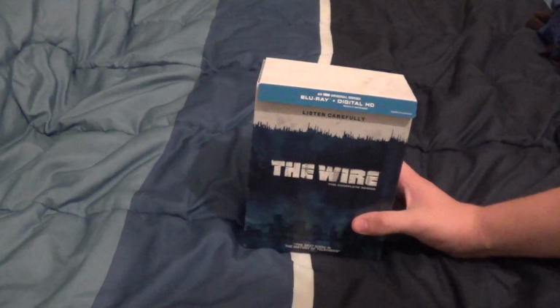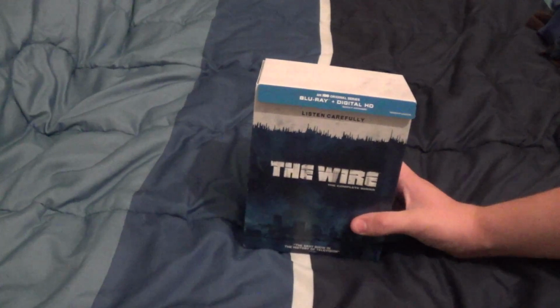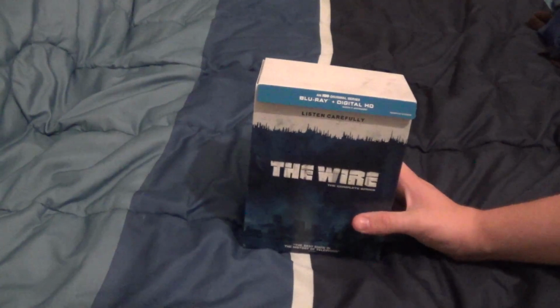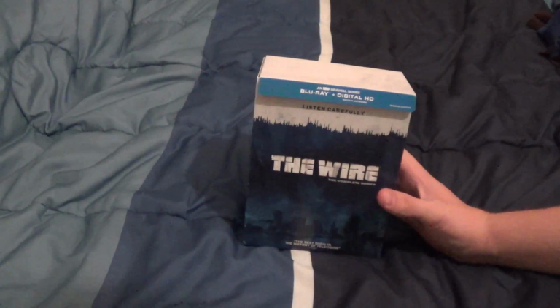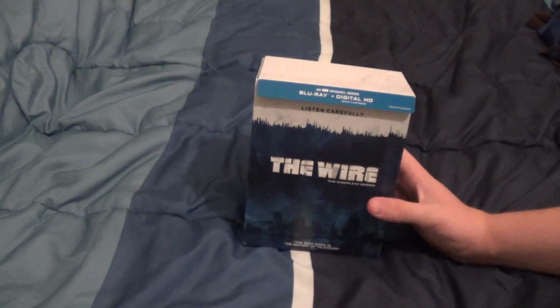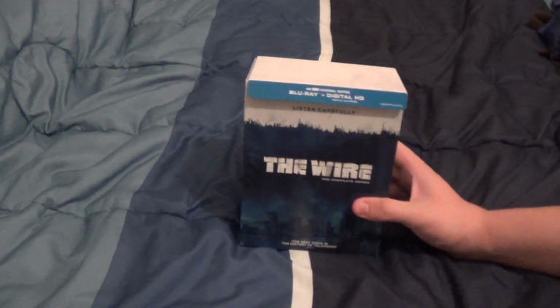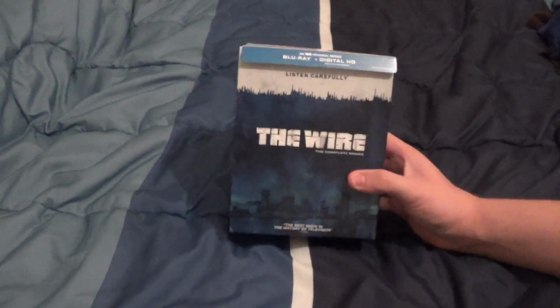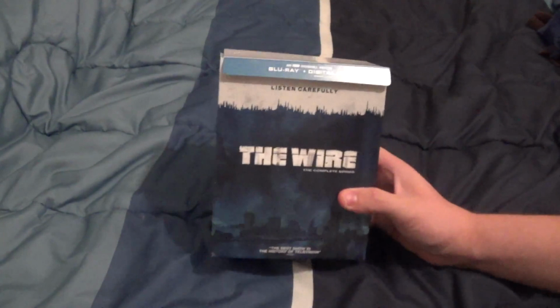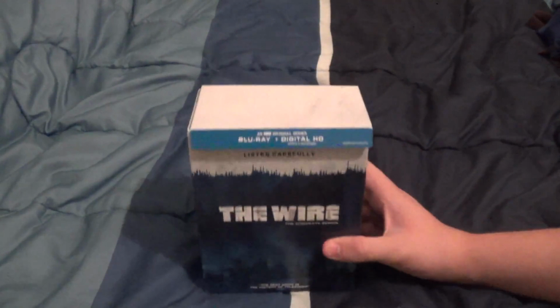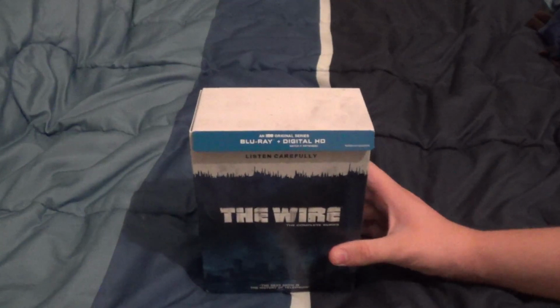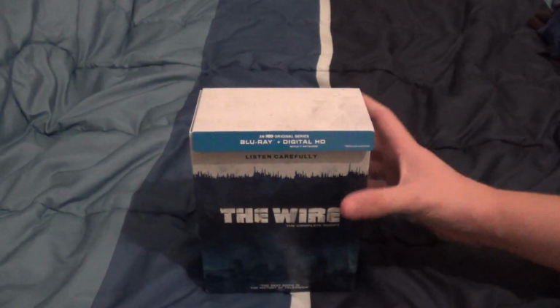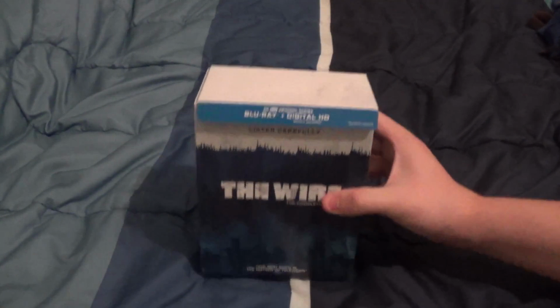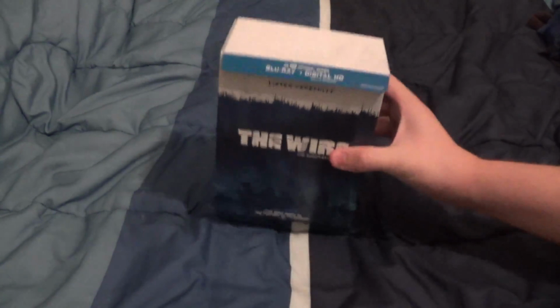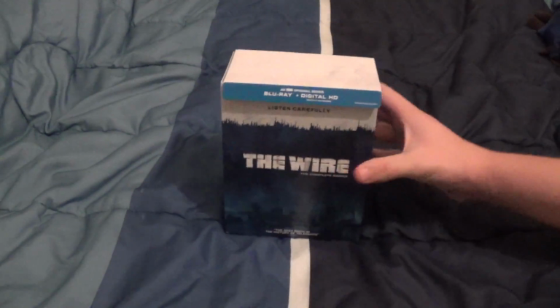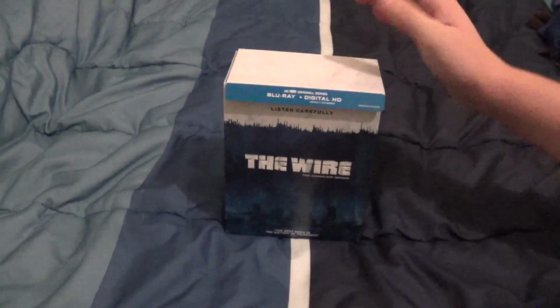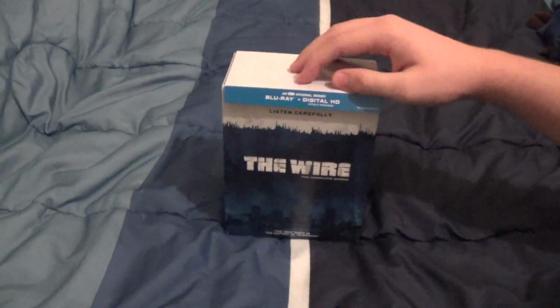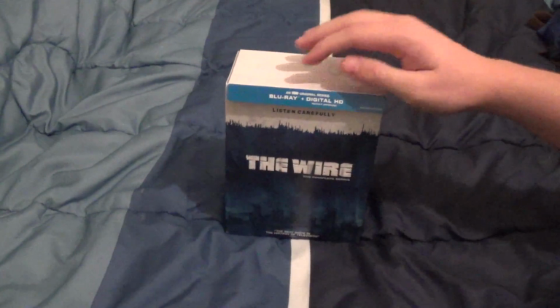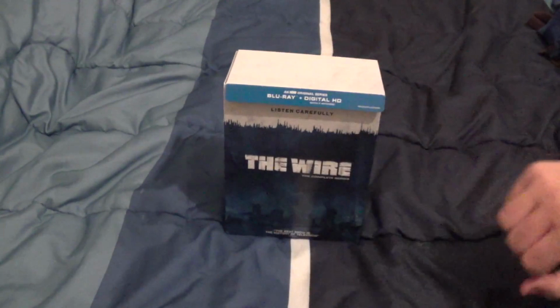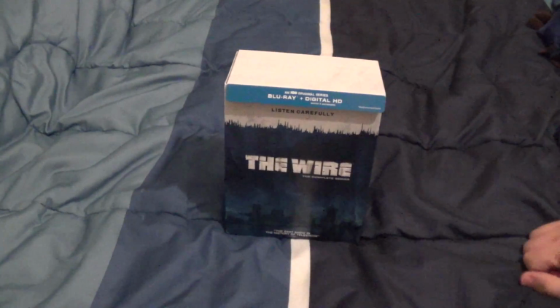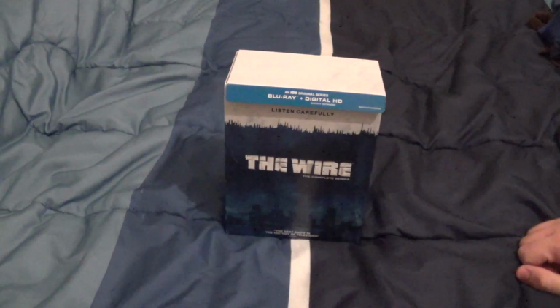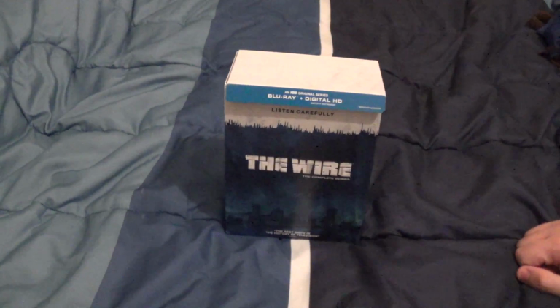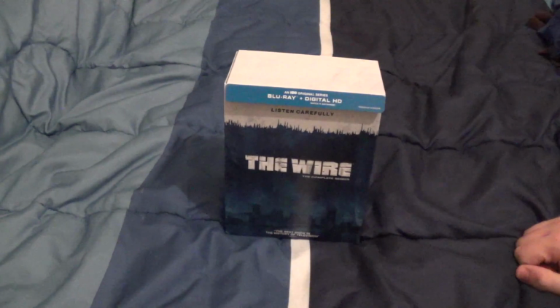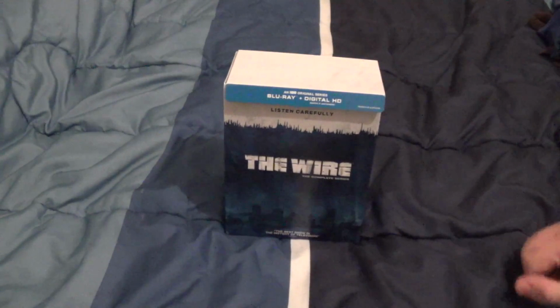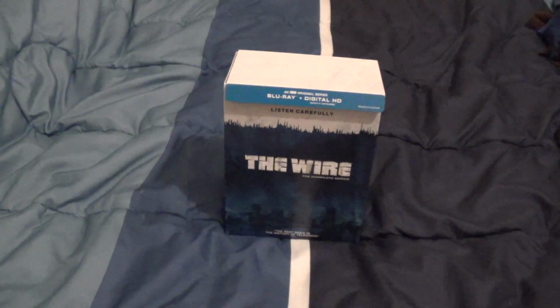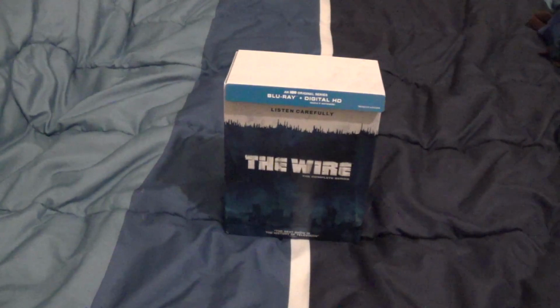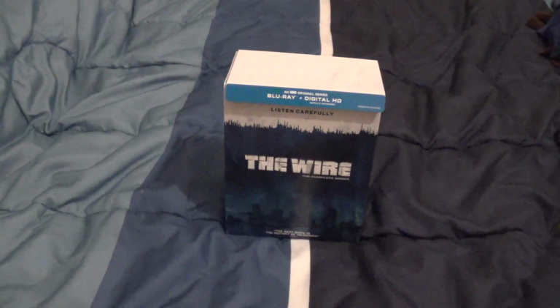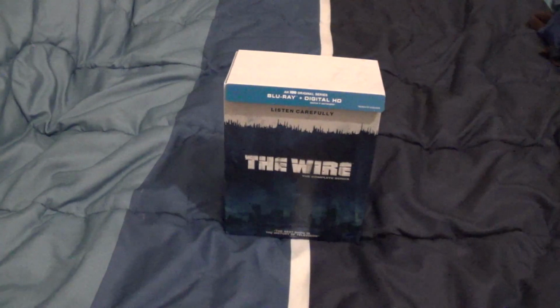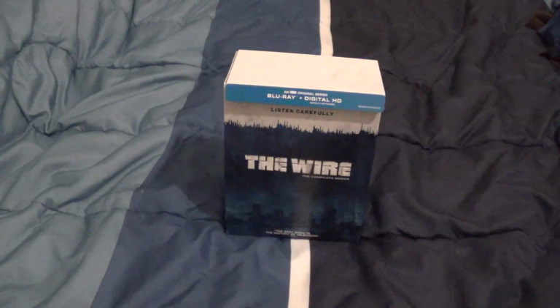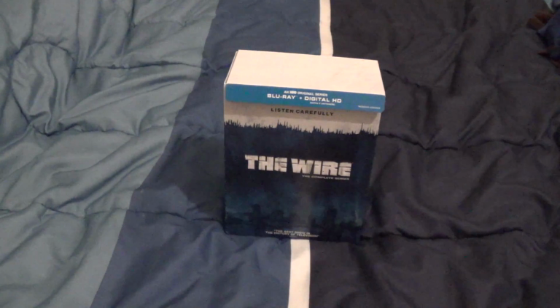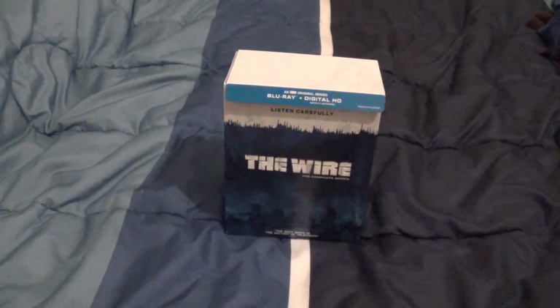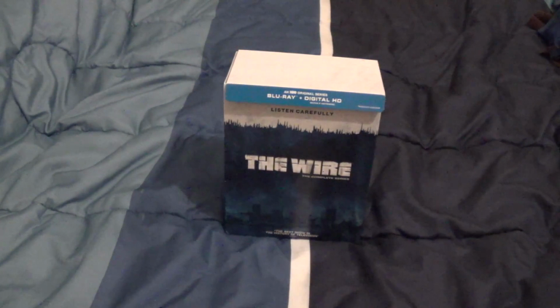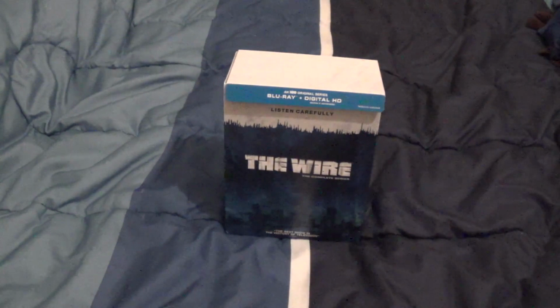If you're a fan of cop dramas or just good television in general, this is definitely a set that I recommend picking up. Thank you guys for watching this review, and I'll see y'all next time.